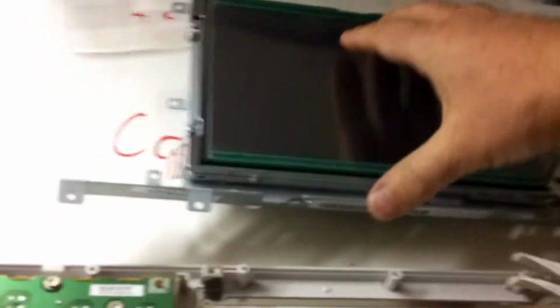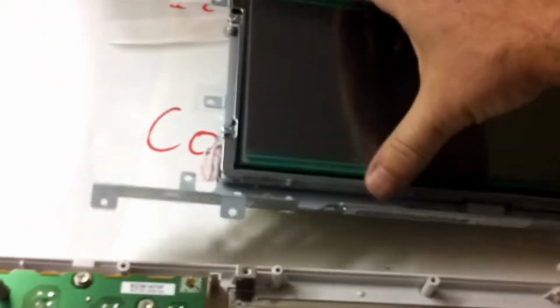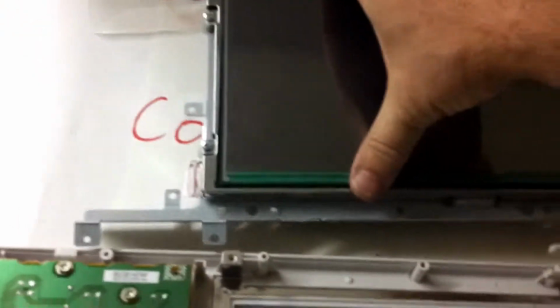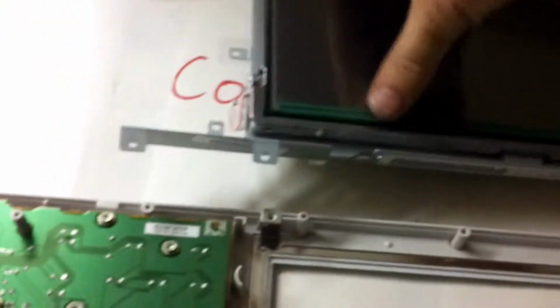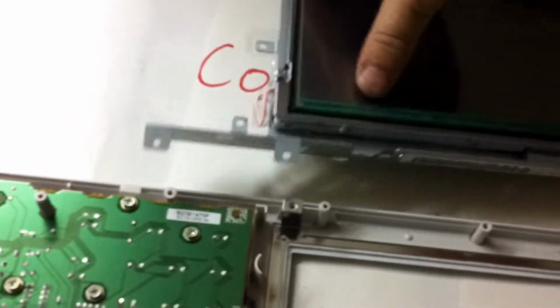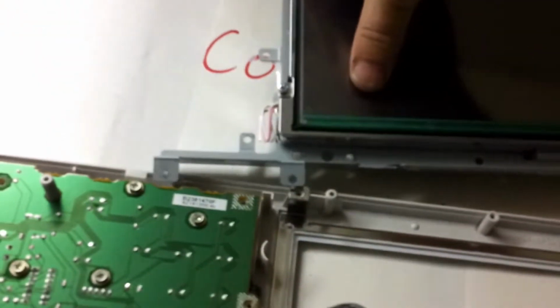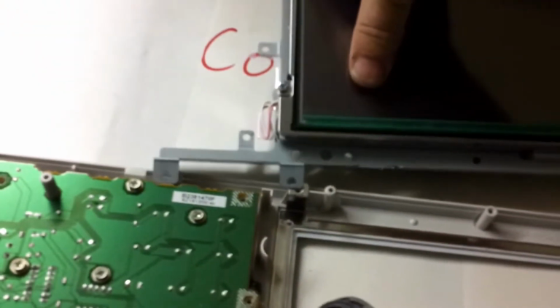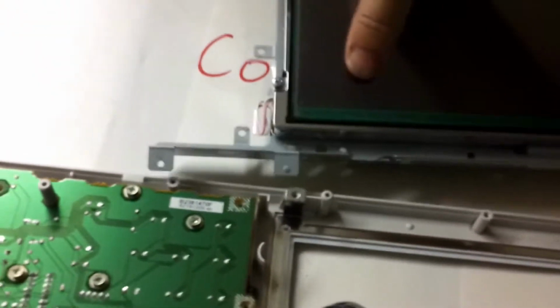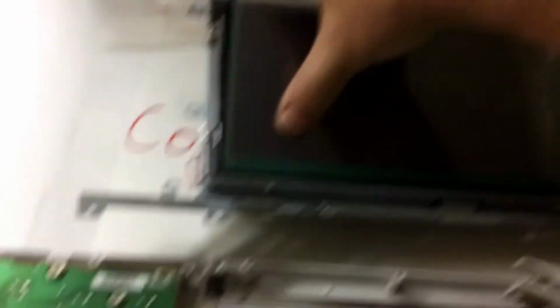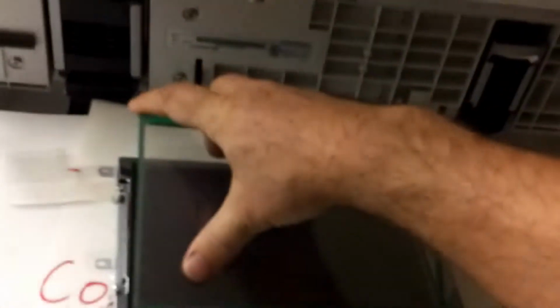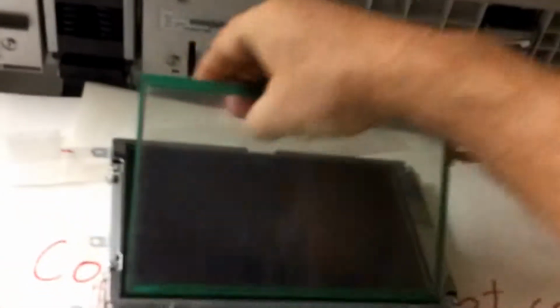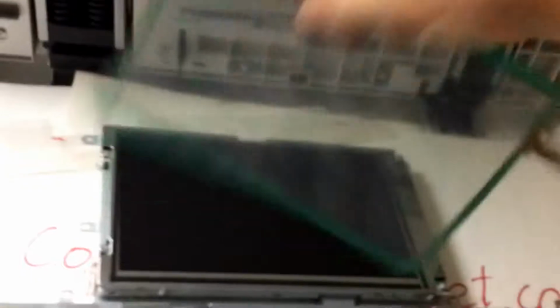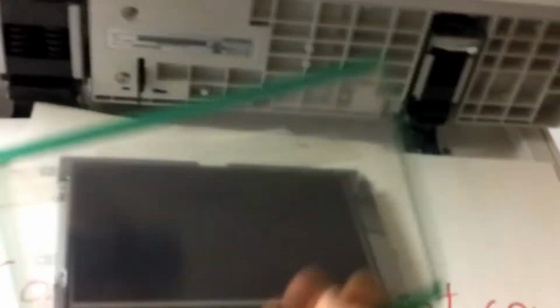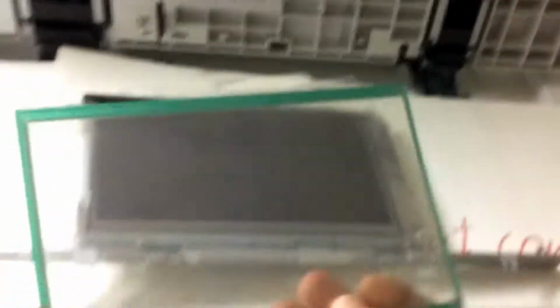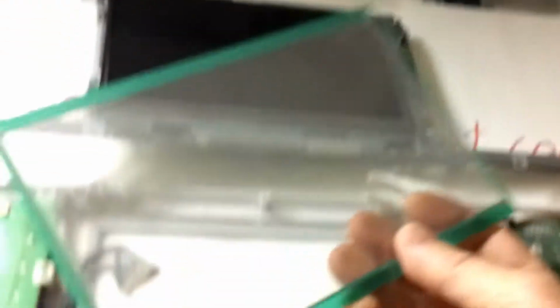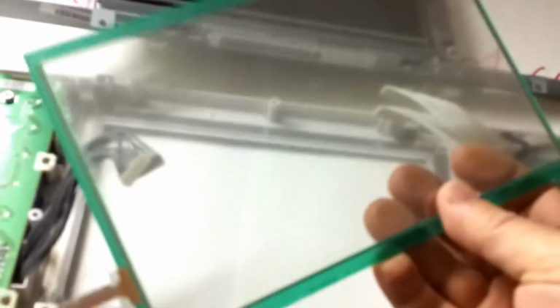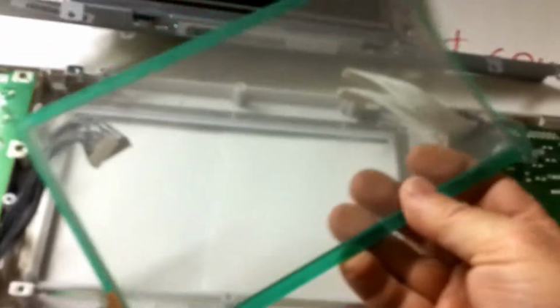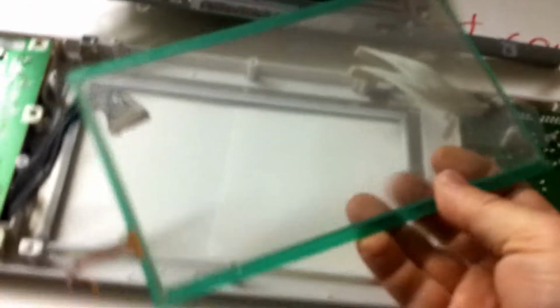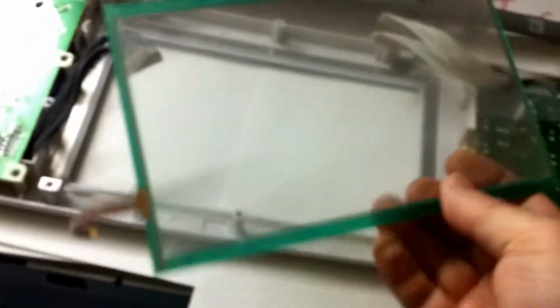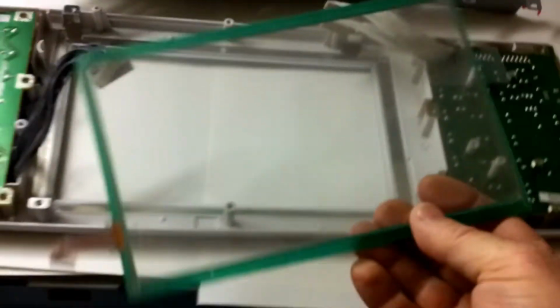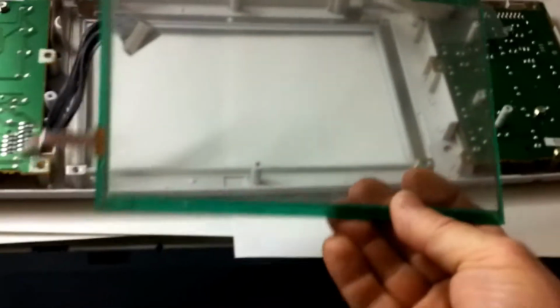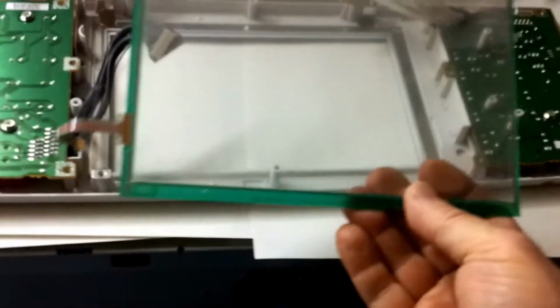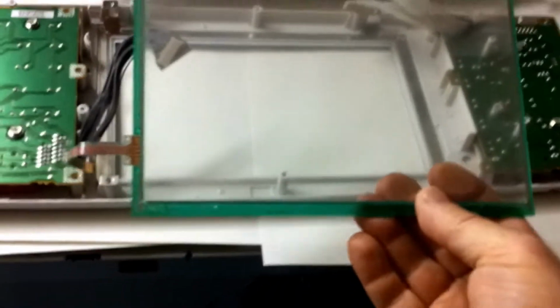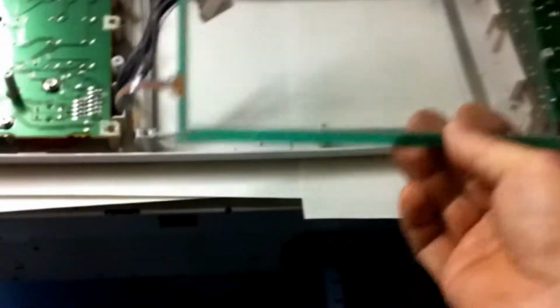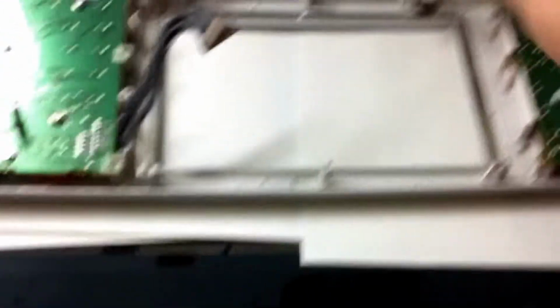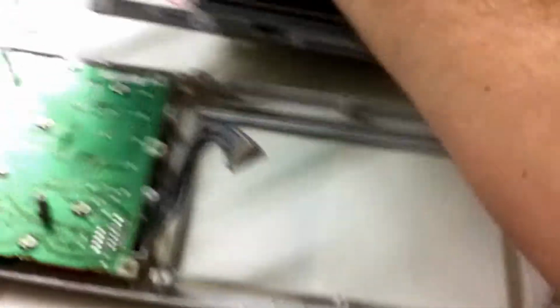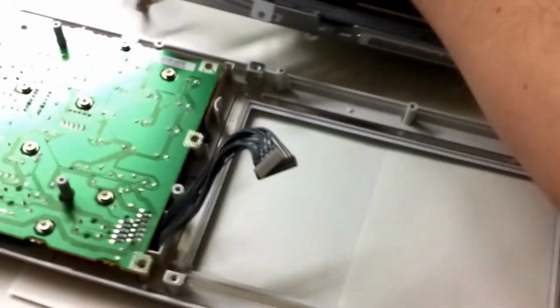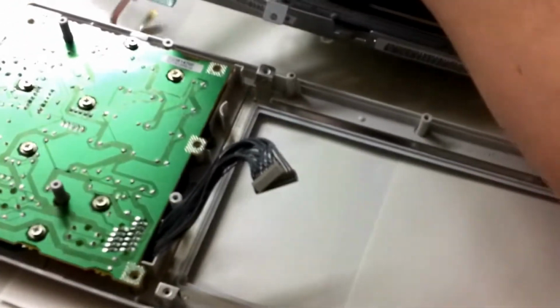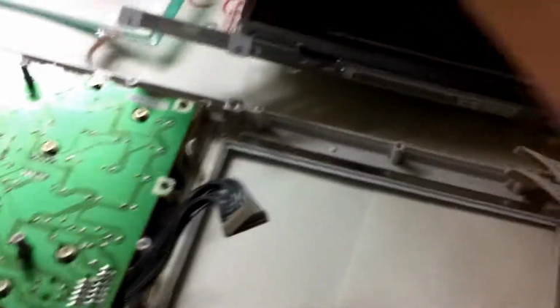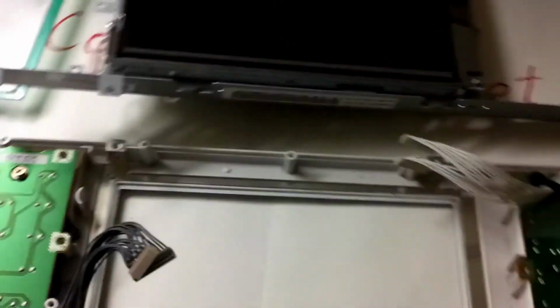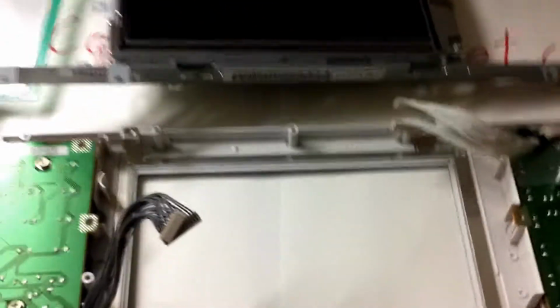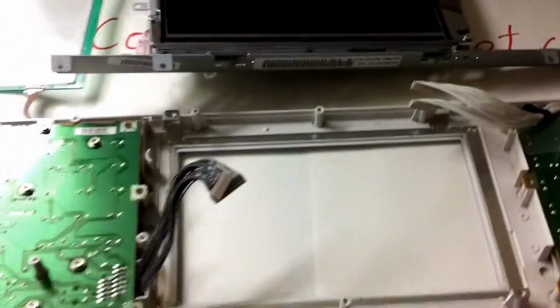This is the glass that makes the trouble. Just take it out — this is the glass that you have to replace. All right, so we're gonna put a new one in and put it back together.